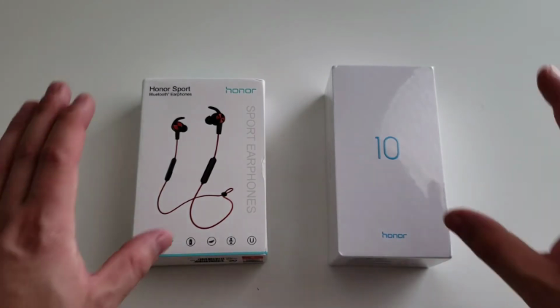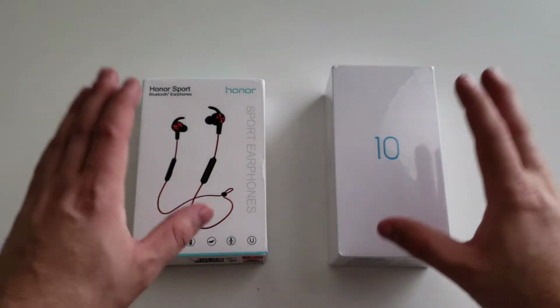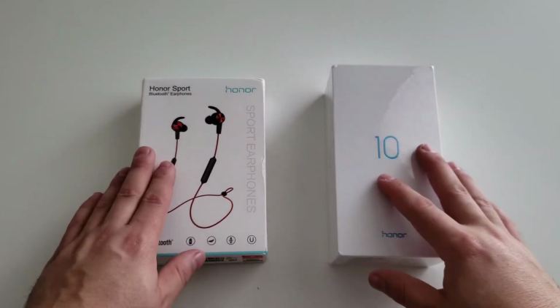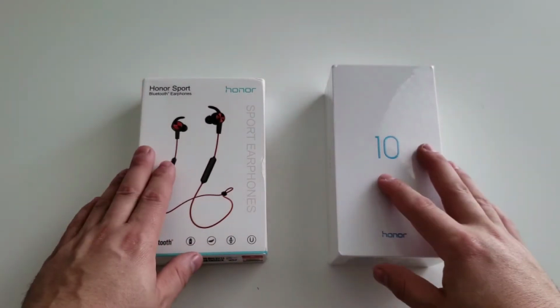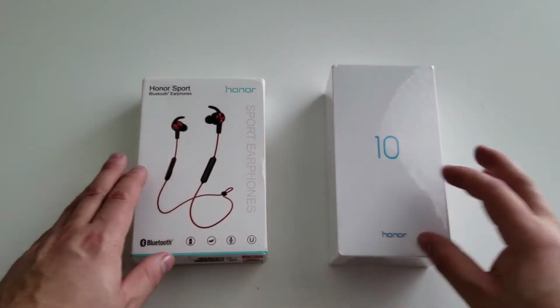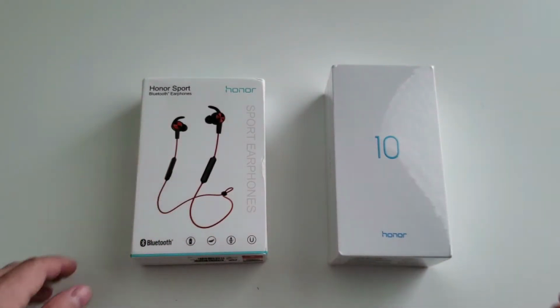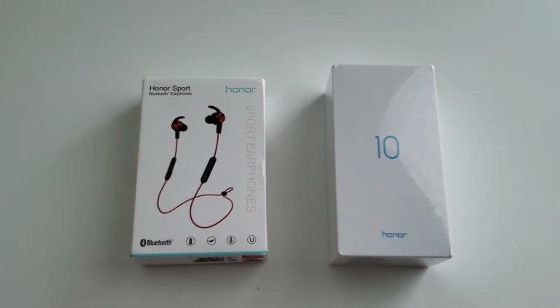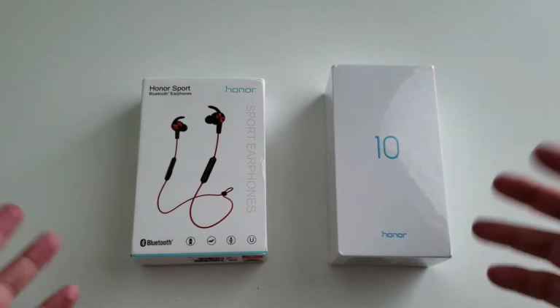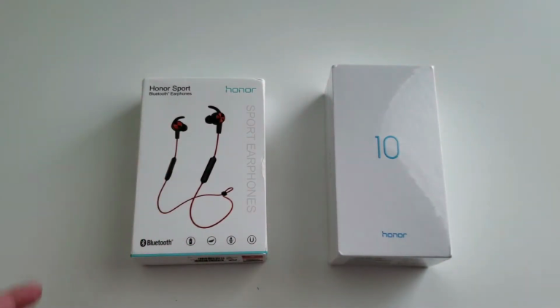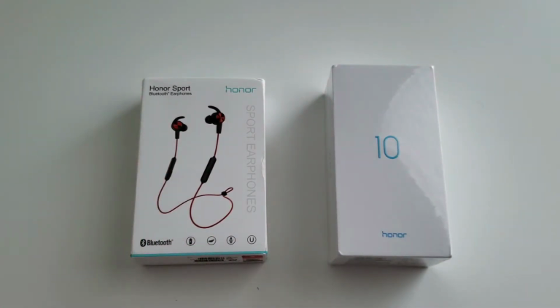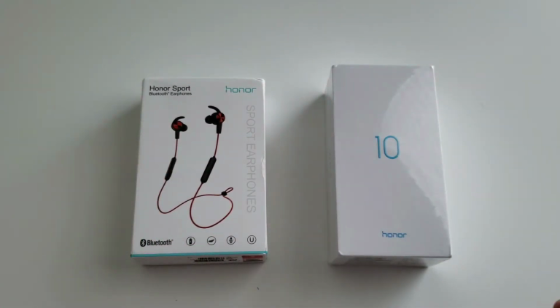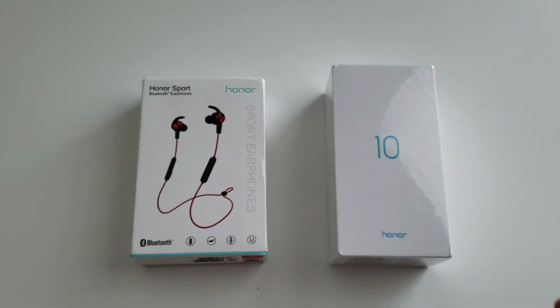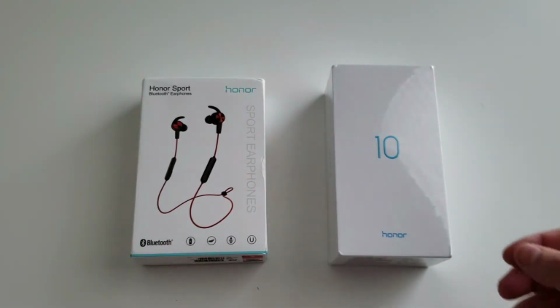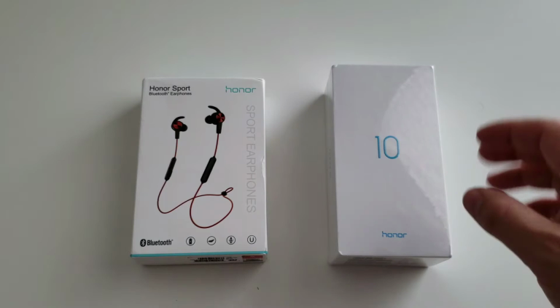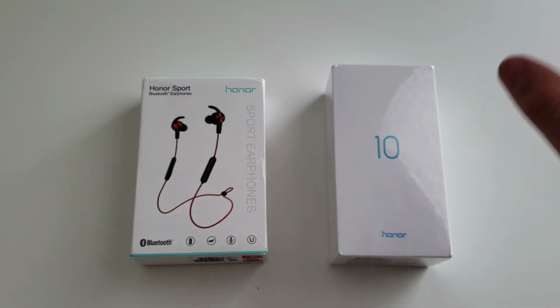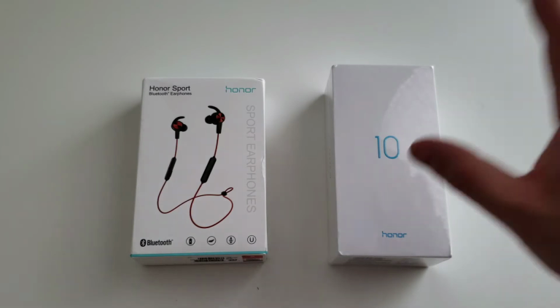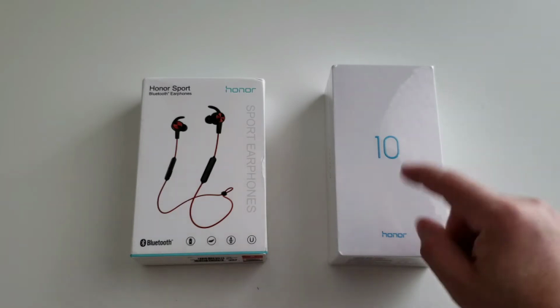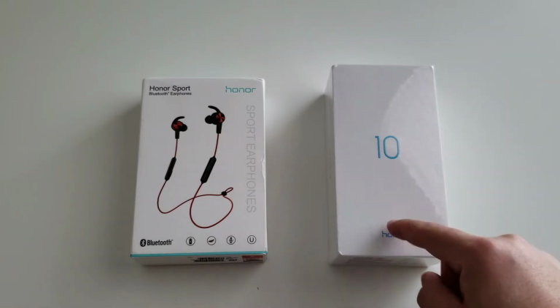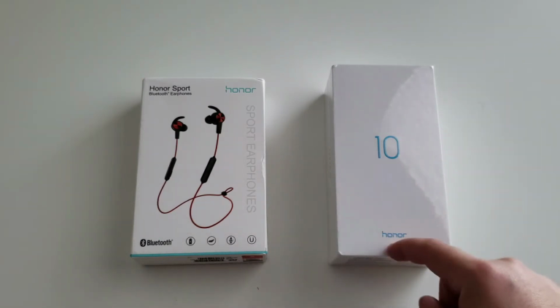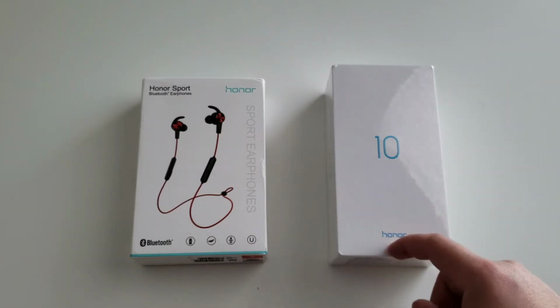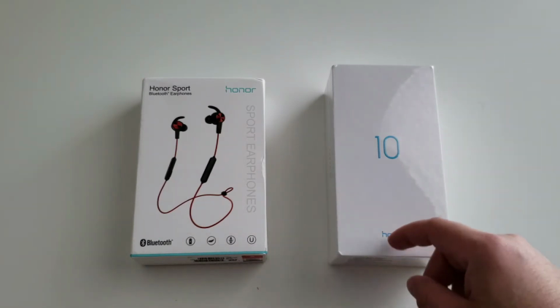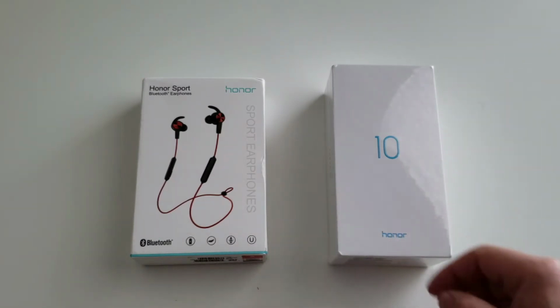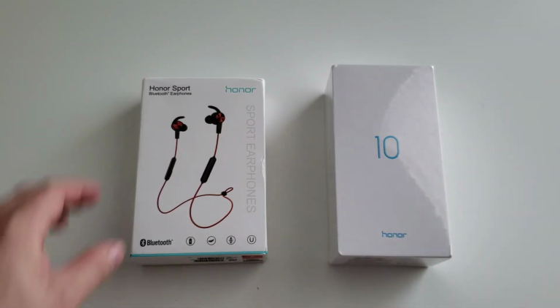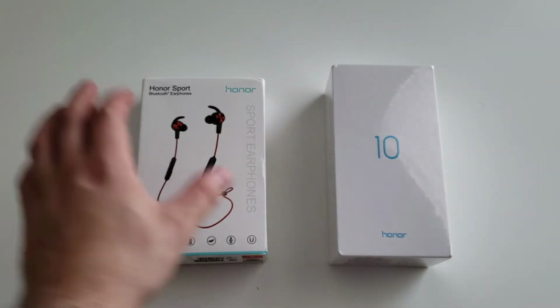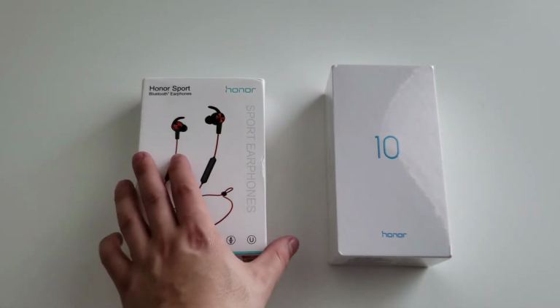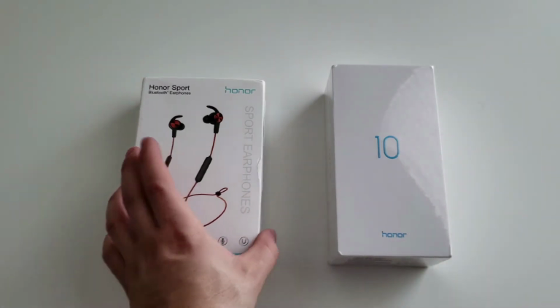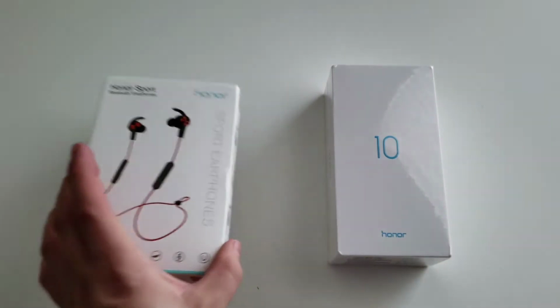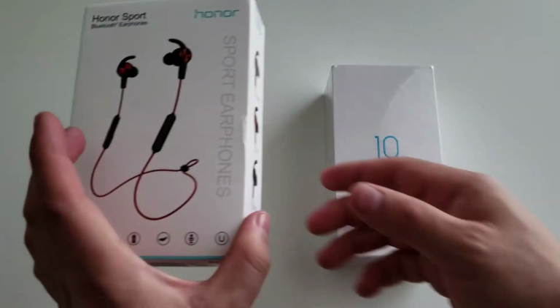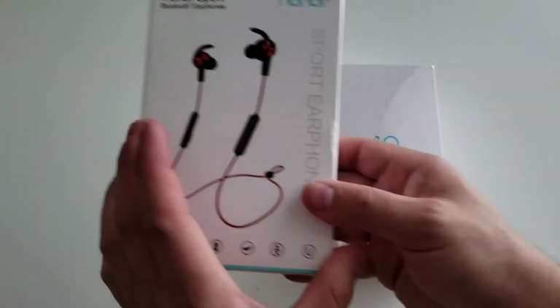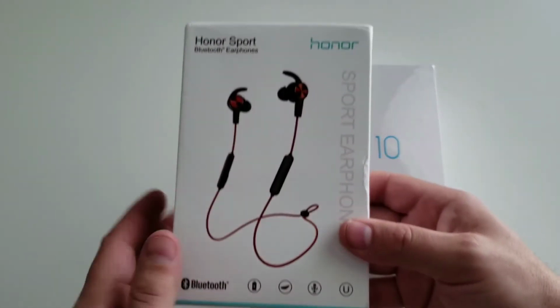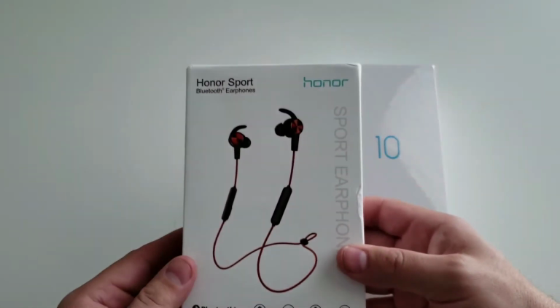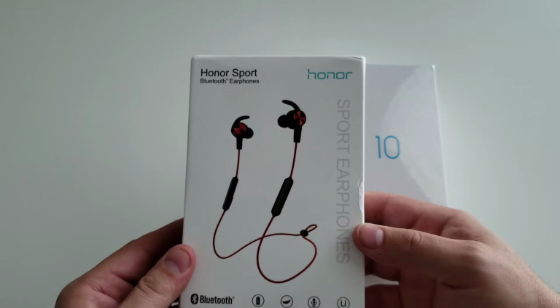What is going on everybody? Welcome back to Phones and Drones. We have our hands on with the Honor 10 — not to be confused with the Honor View 10. This is the newer generation.